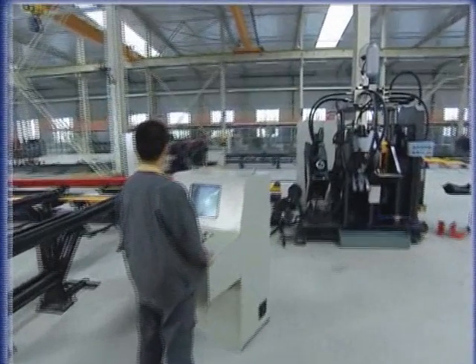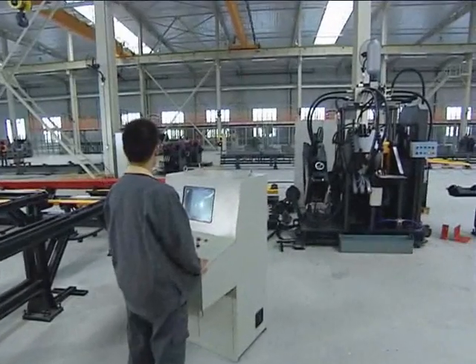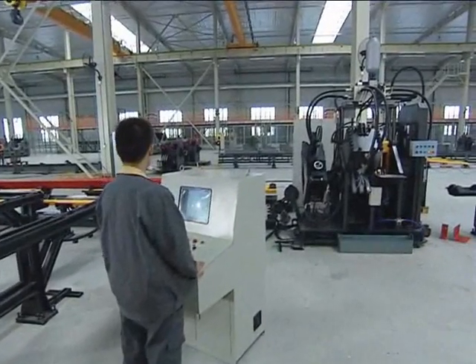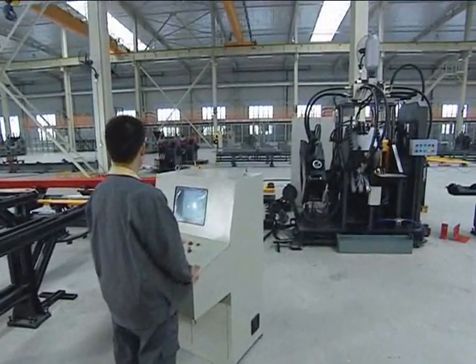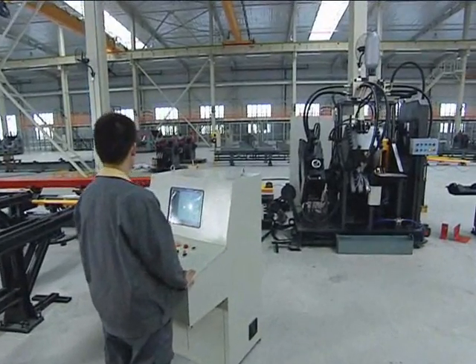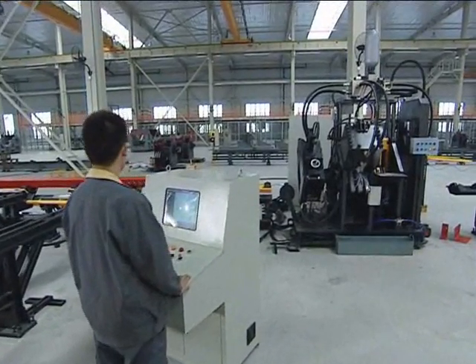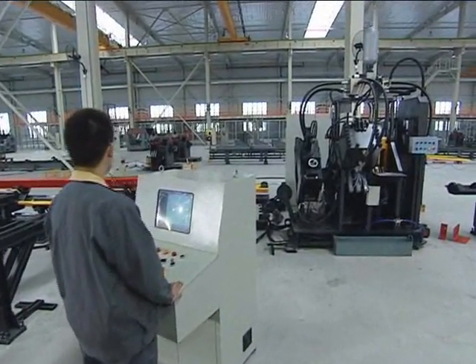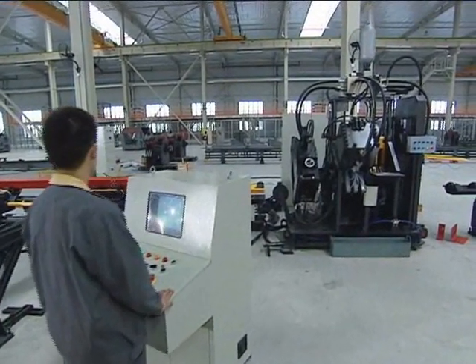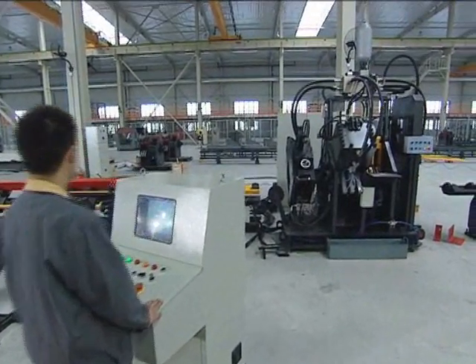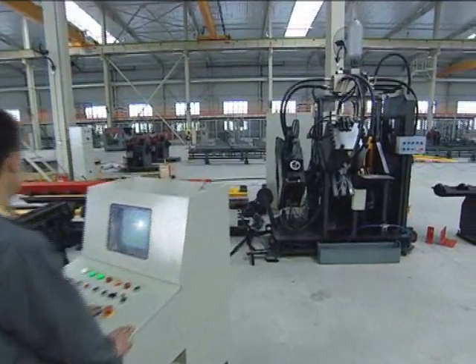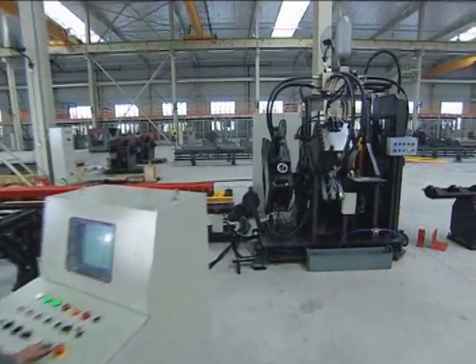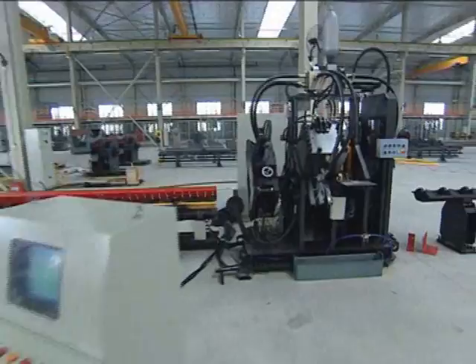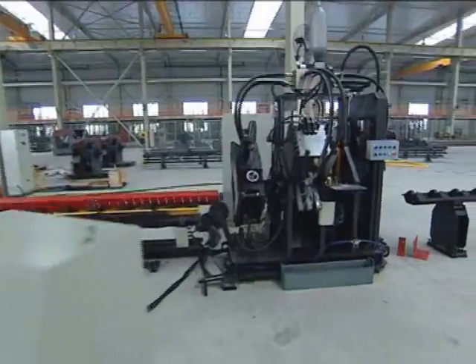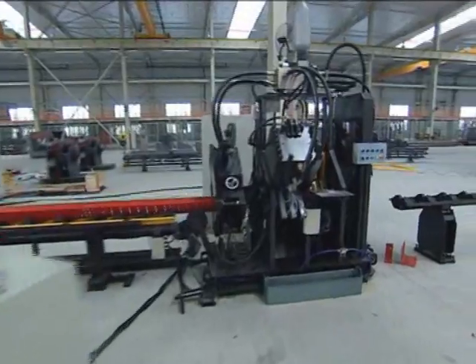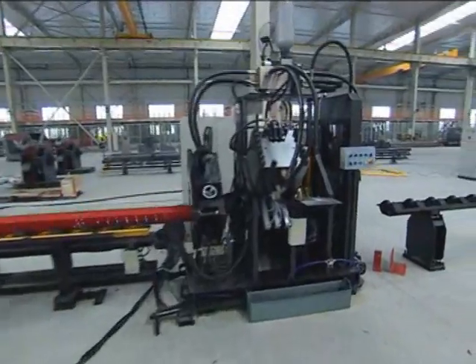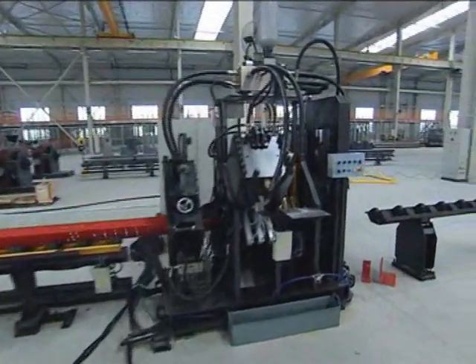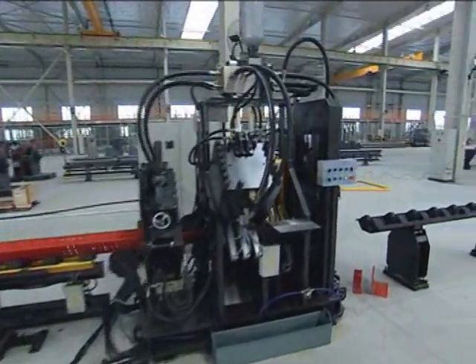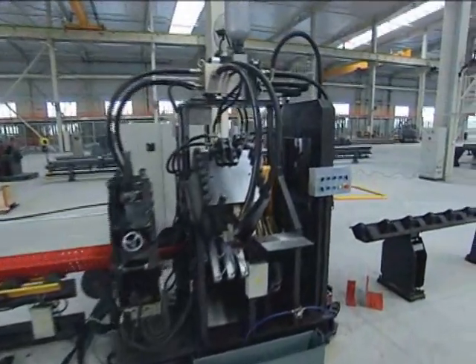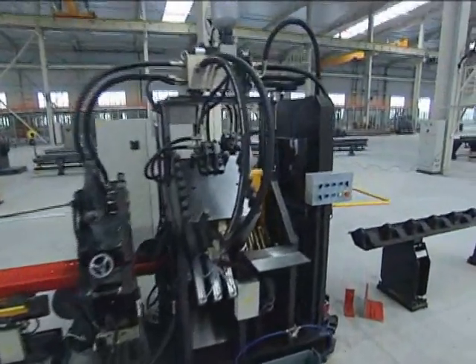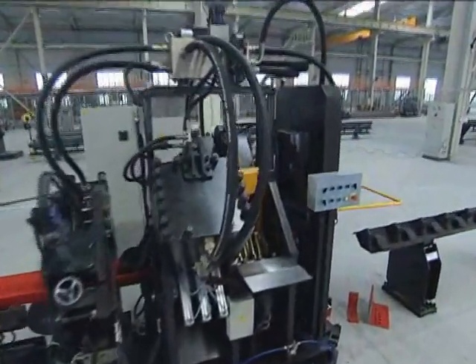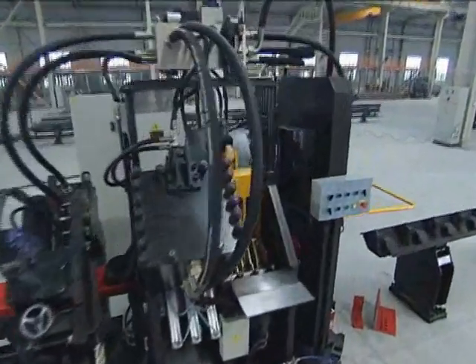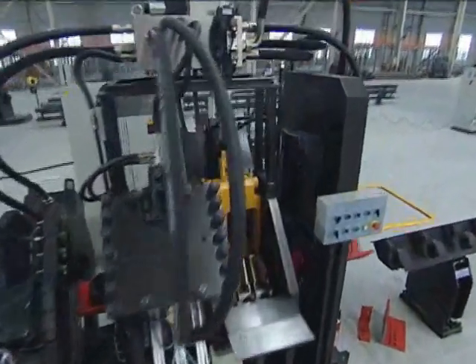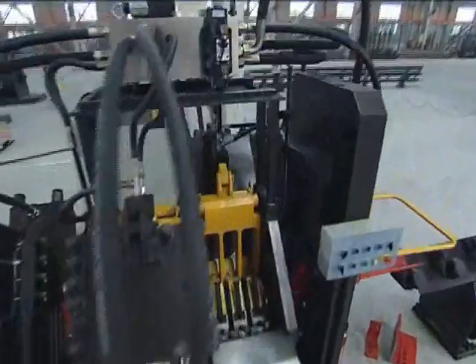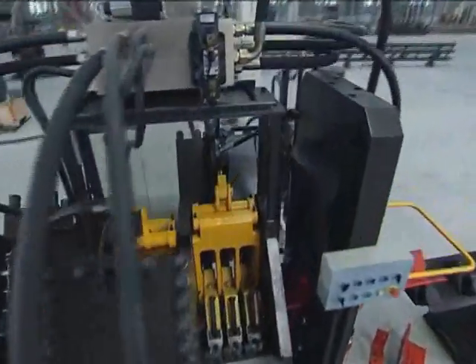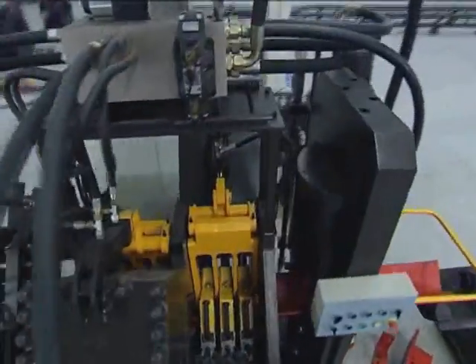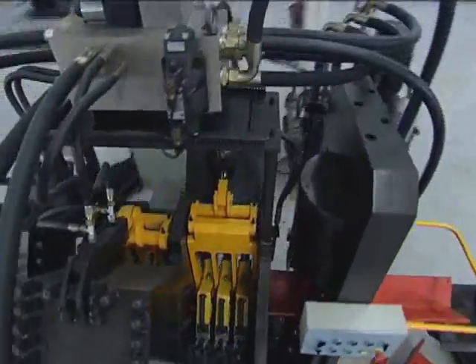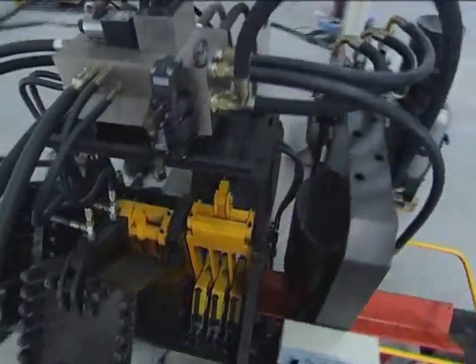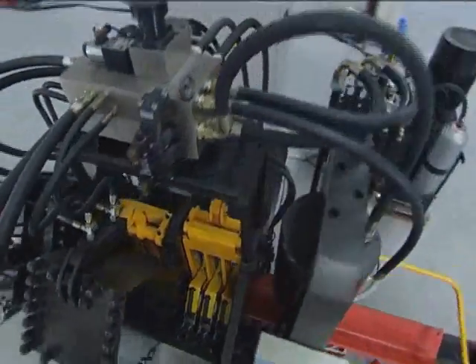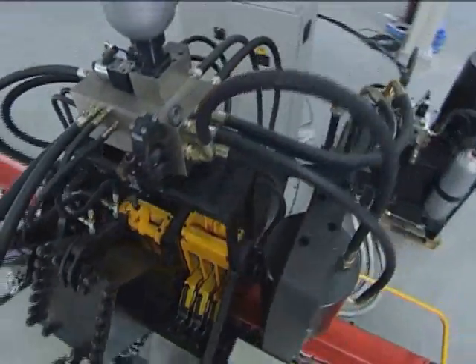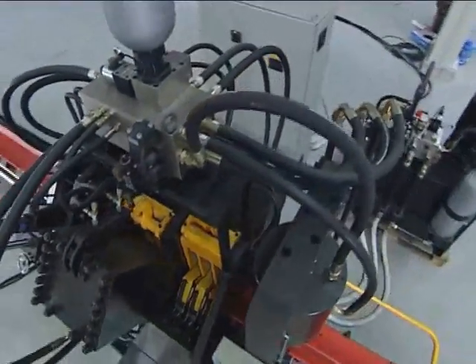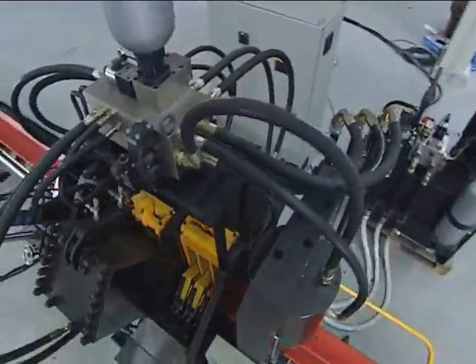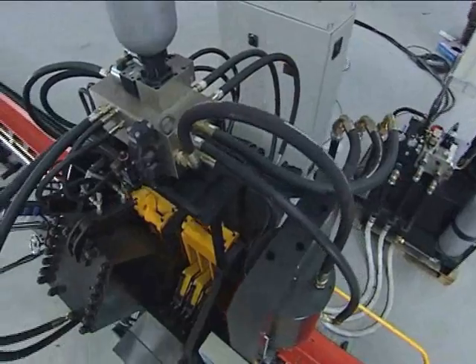APM 2020 is the latest model machine for the Angle Steel. This machine features high process efficiency and stability.